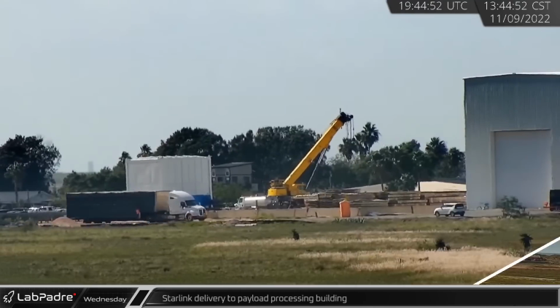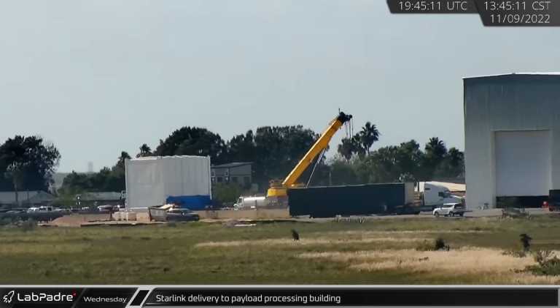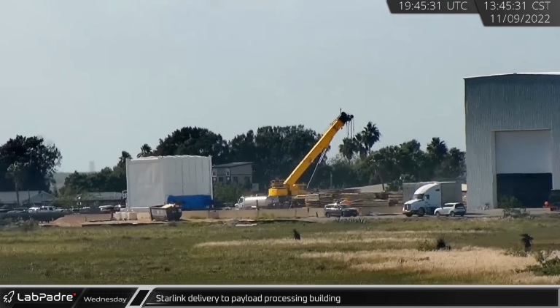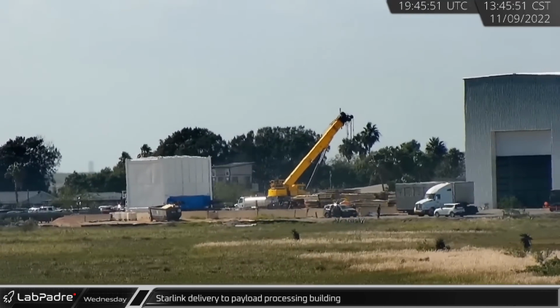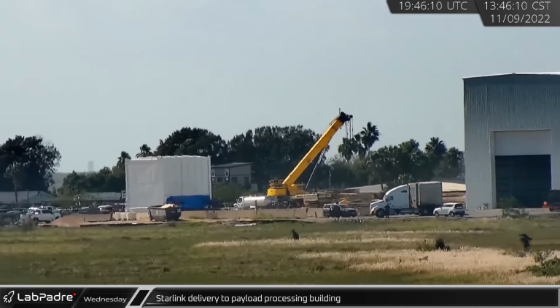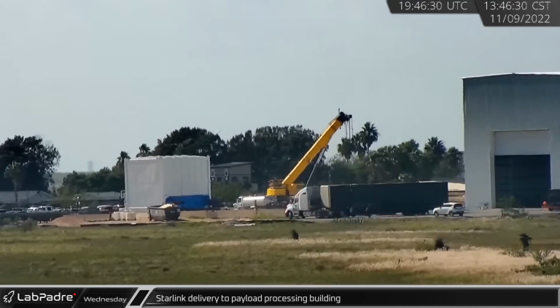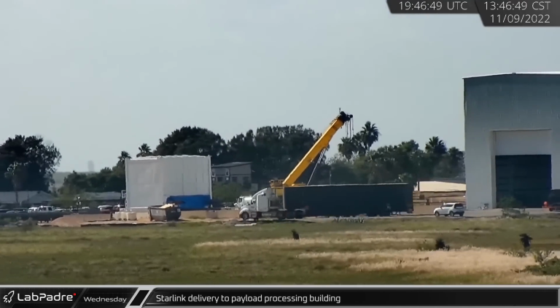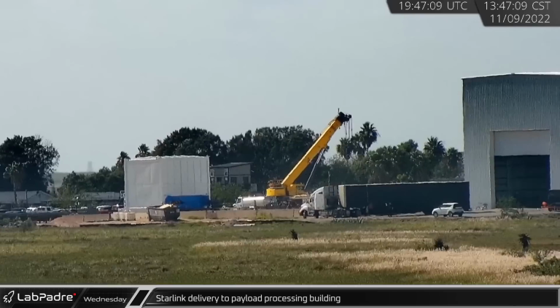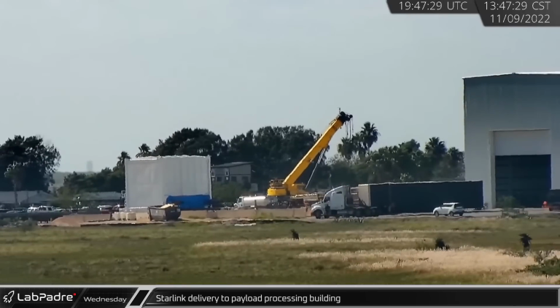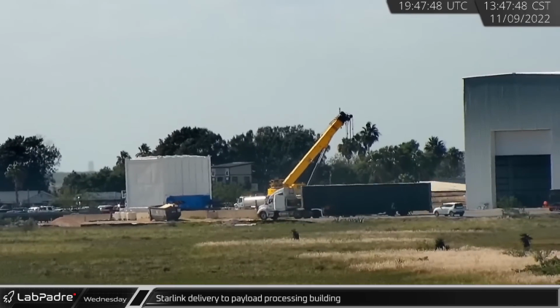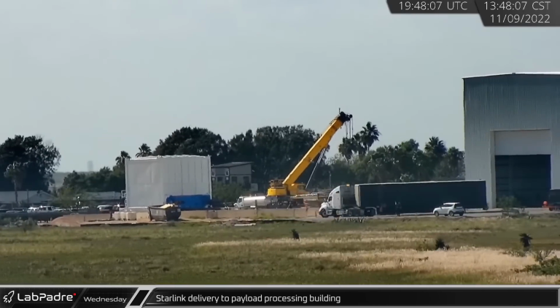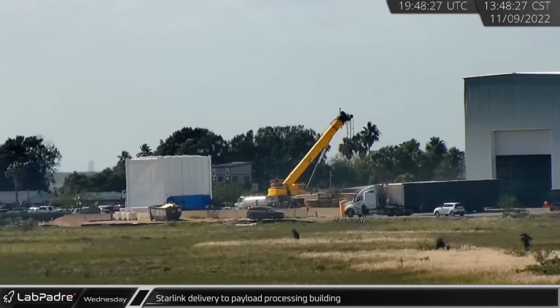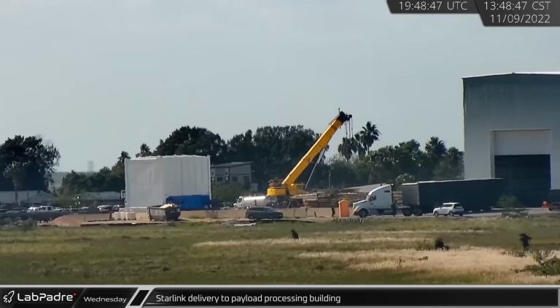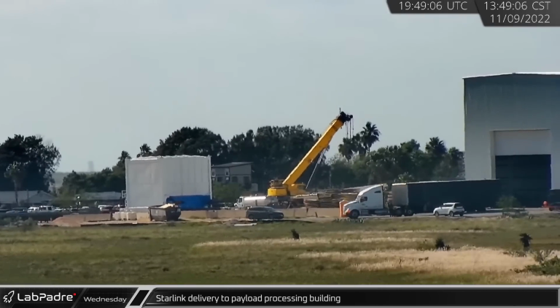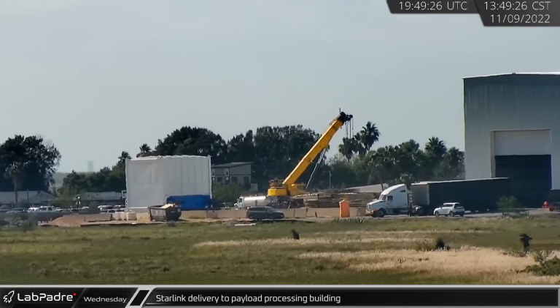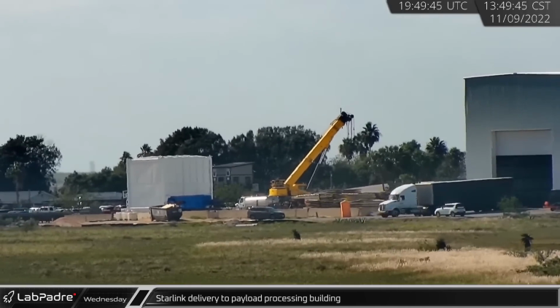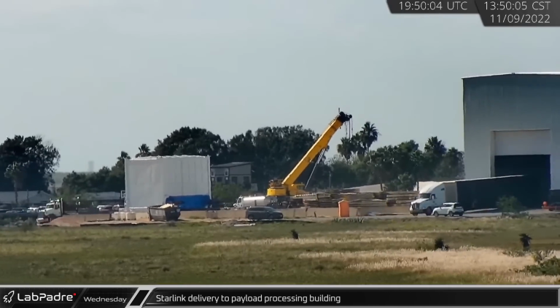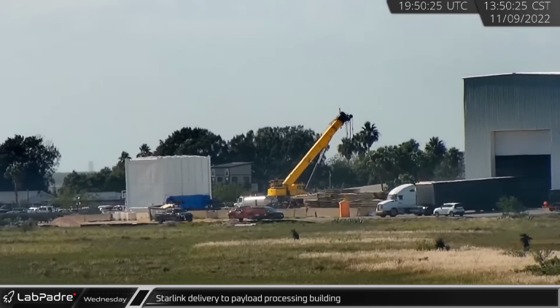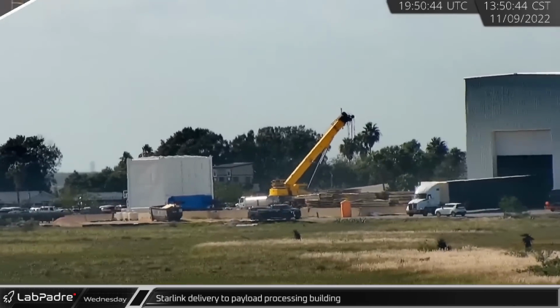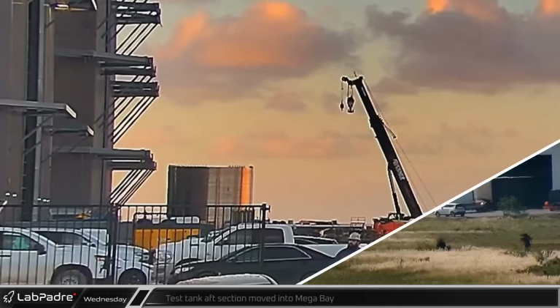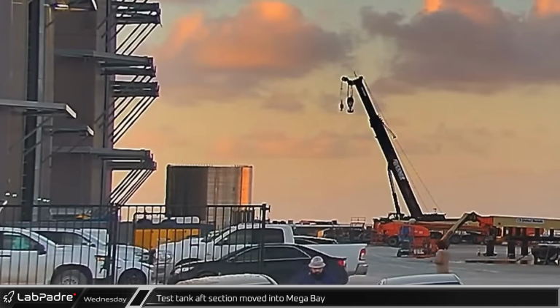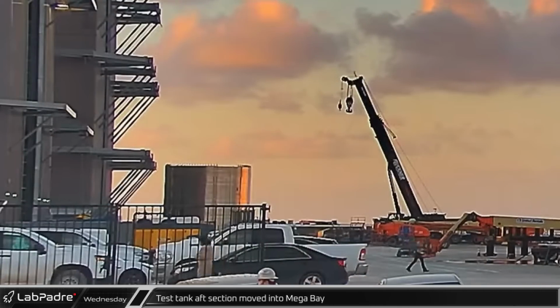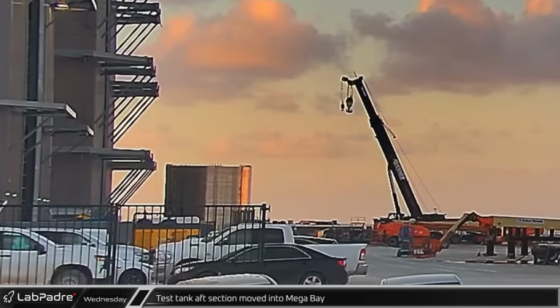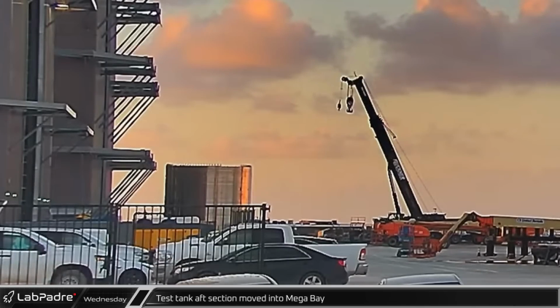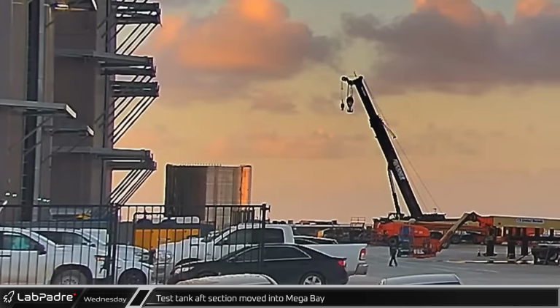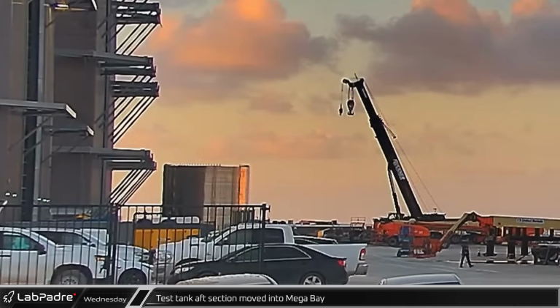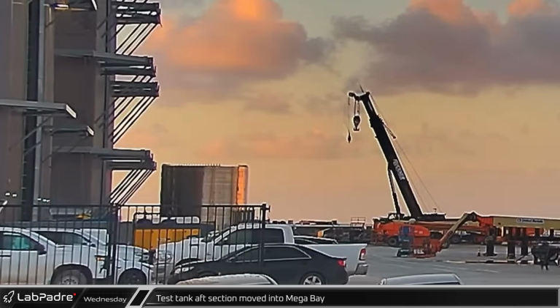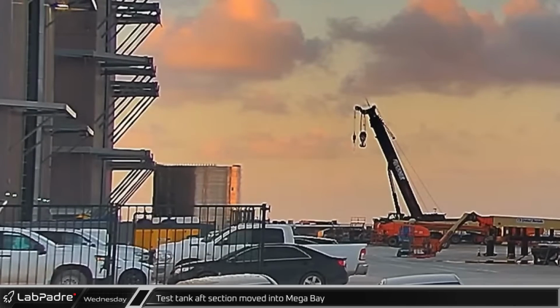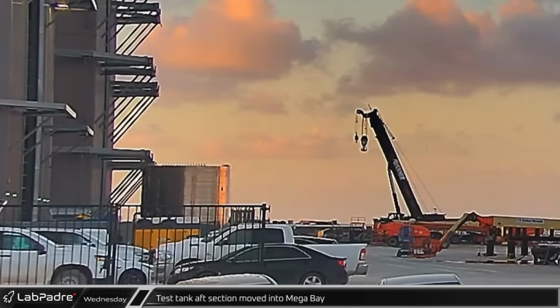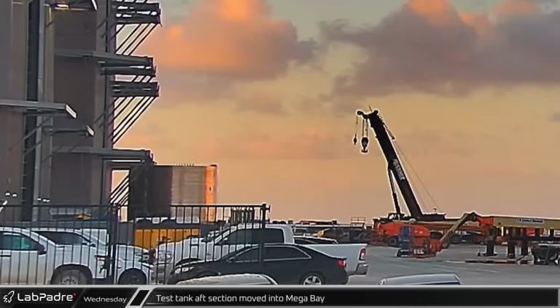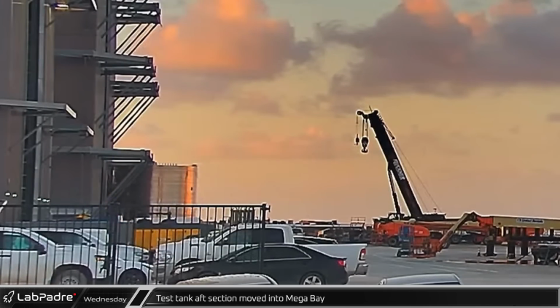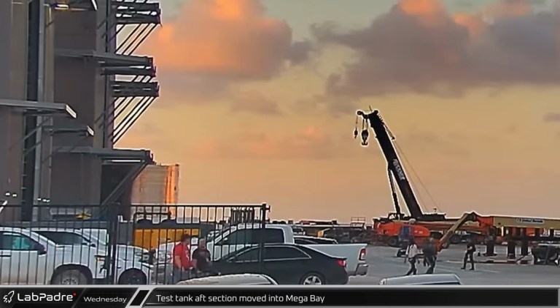A semi-truck brought a shipment of Starlink satellites to the payload processing building in the afternoon, possibly destined for Ship 25. Against the setting sun, a new test tank aft section was rolled into Megabay for stacking.